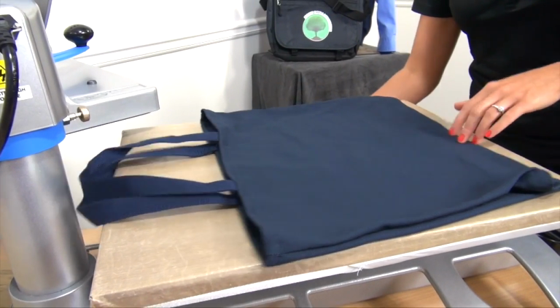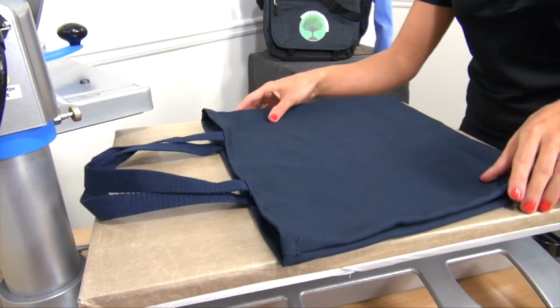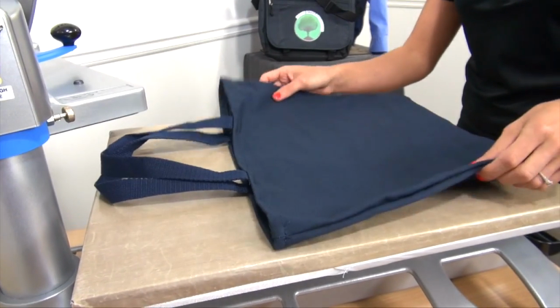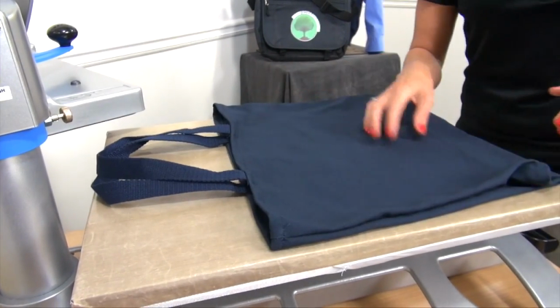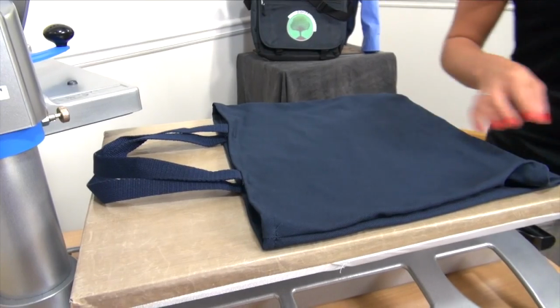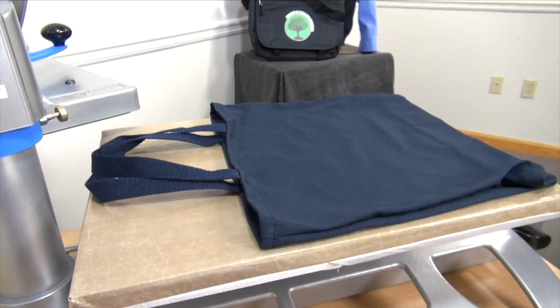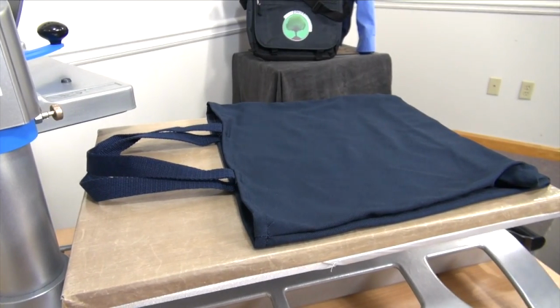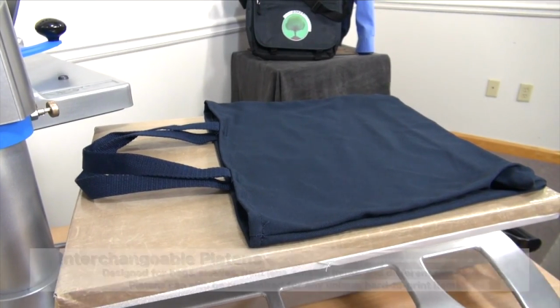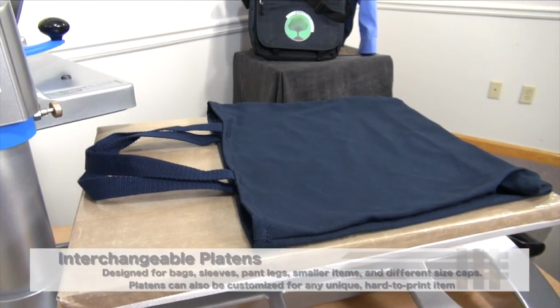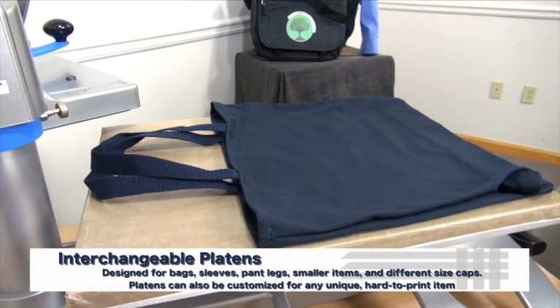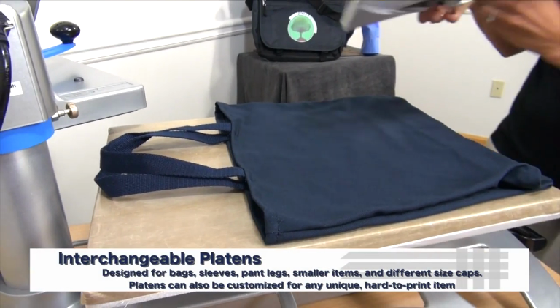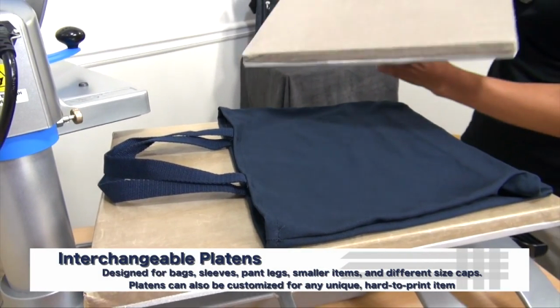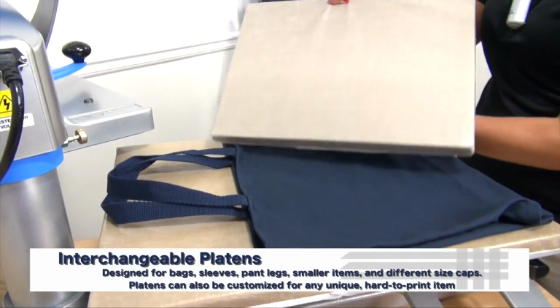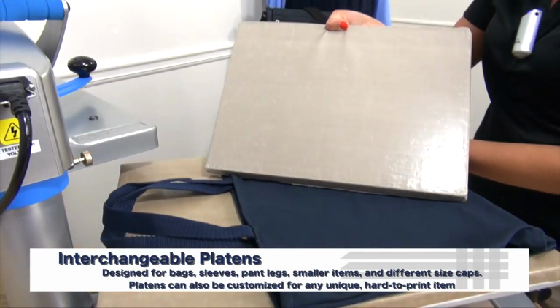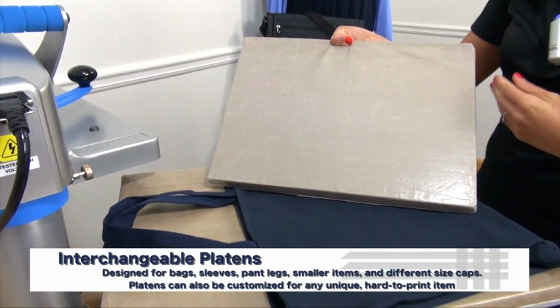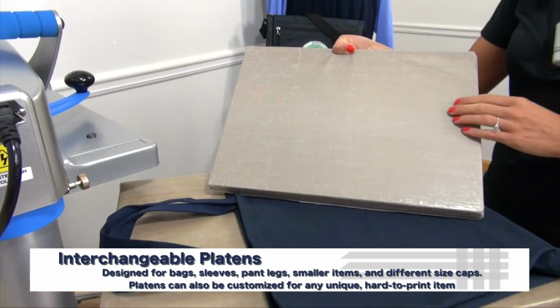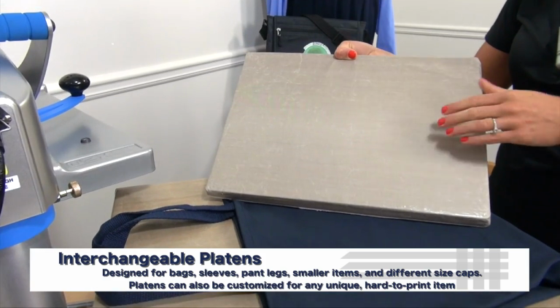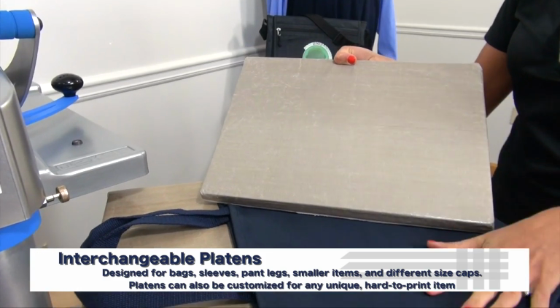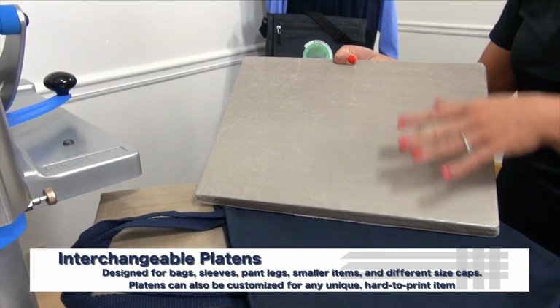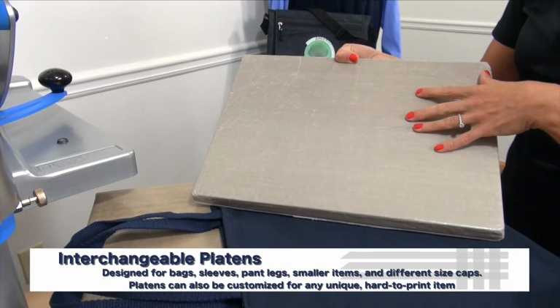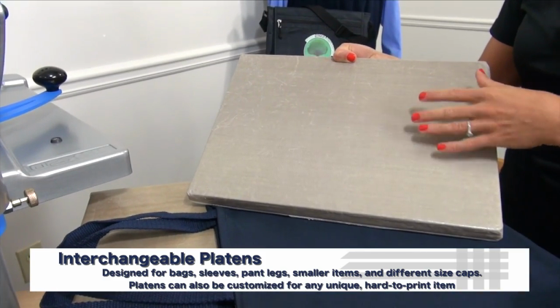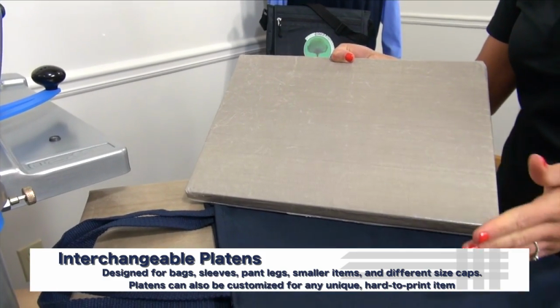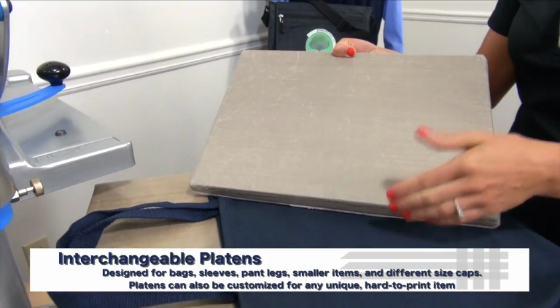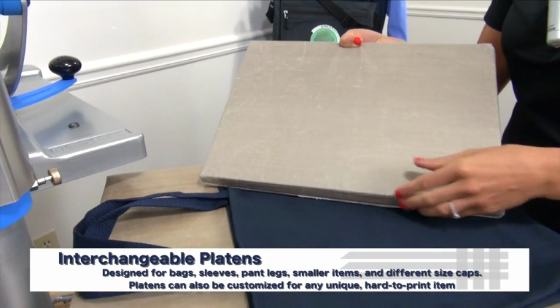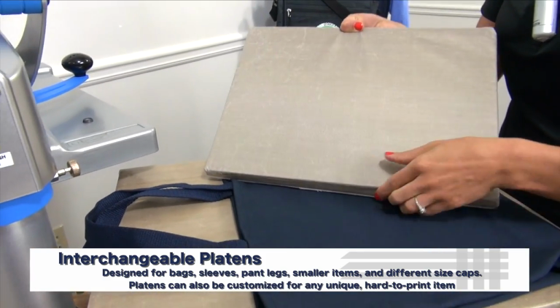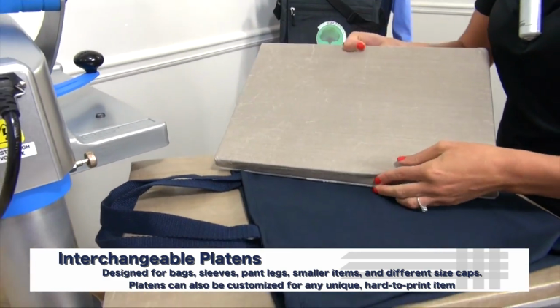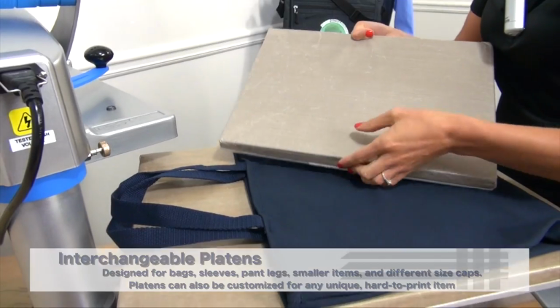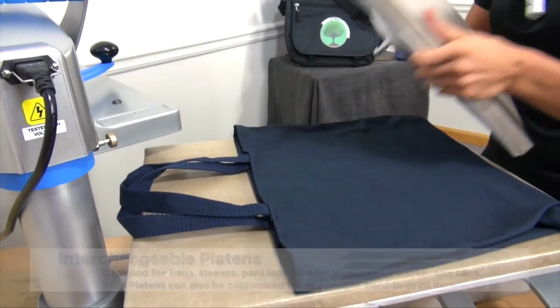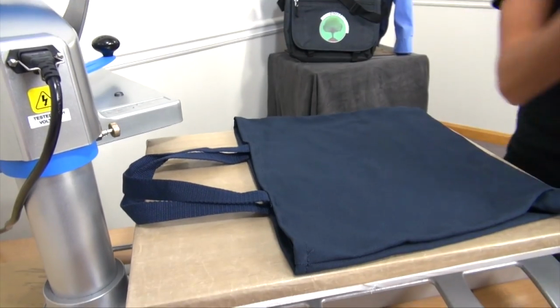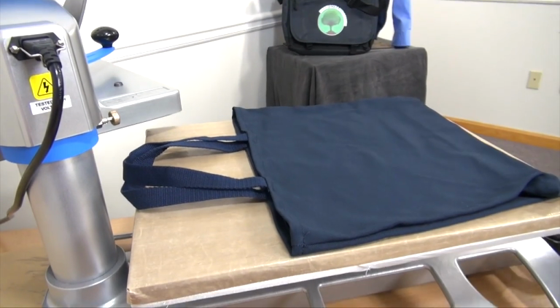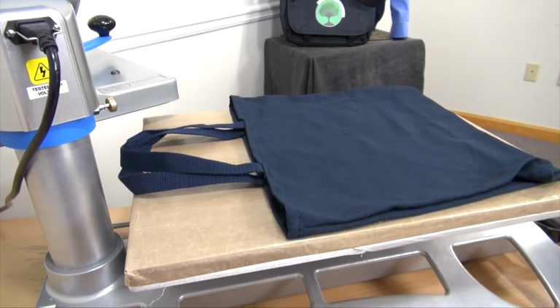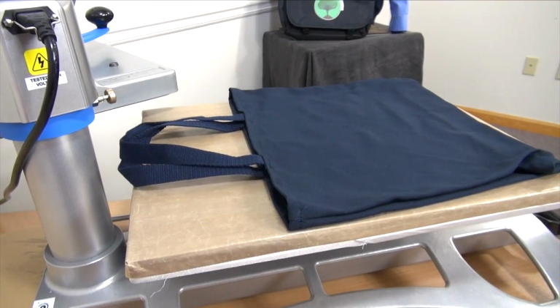The first accessory I'm going to use is an interchangeable platen. Interchangeable platens come in a variety of sizes to fit different pockets on different size bags. For this one, I'm using an 11x15 because it's the exact width I need for this specific tote bag, and it will also fit my transfer grate.